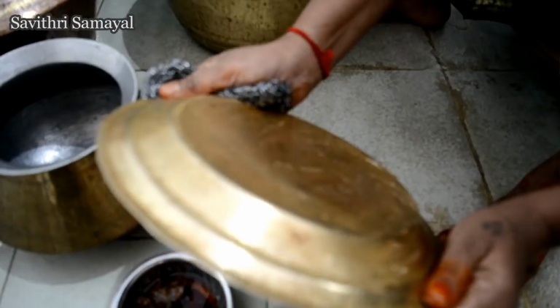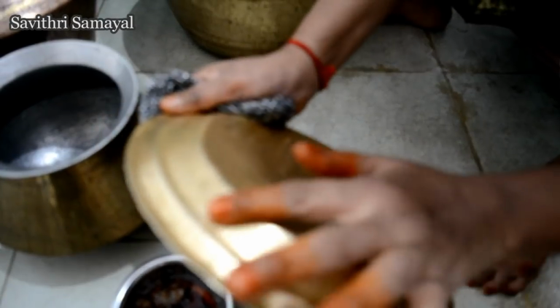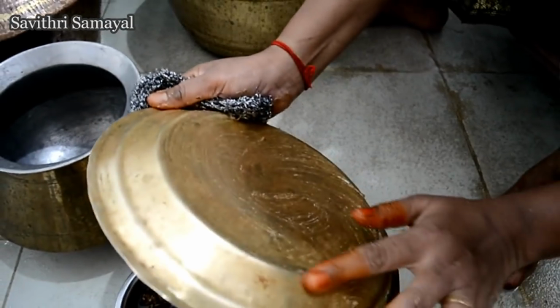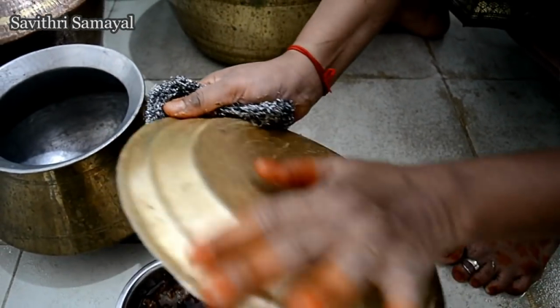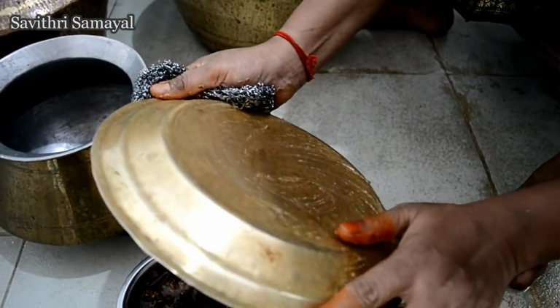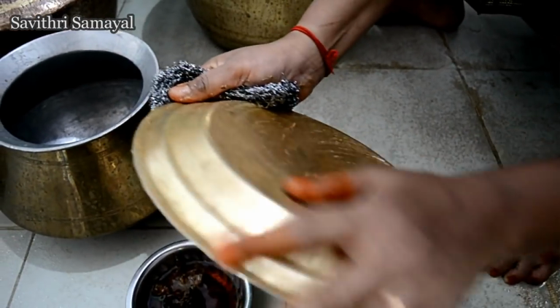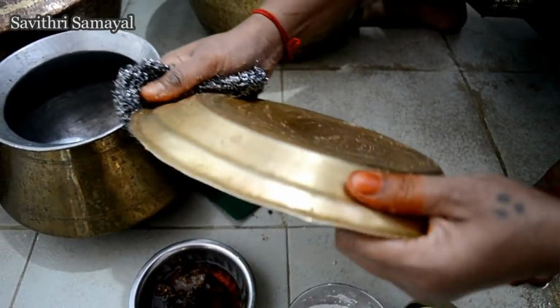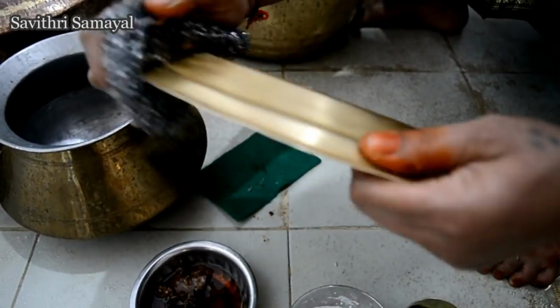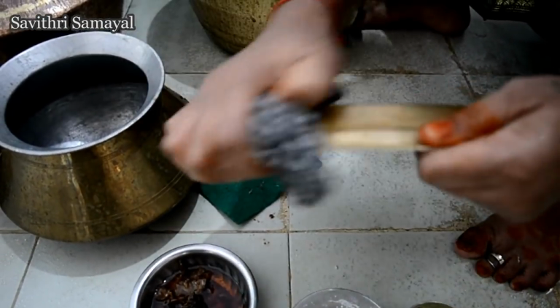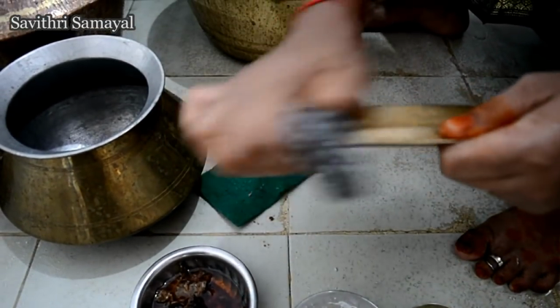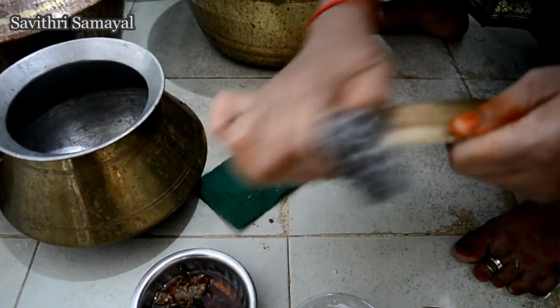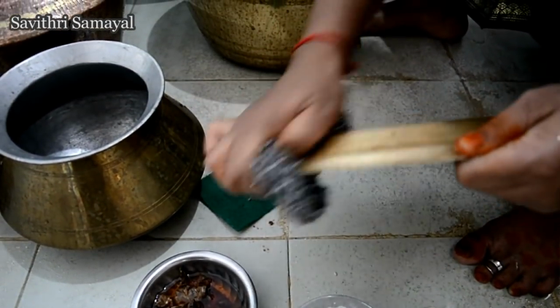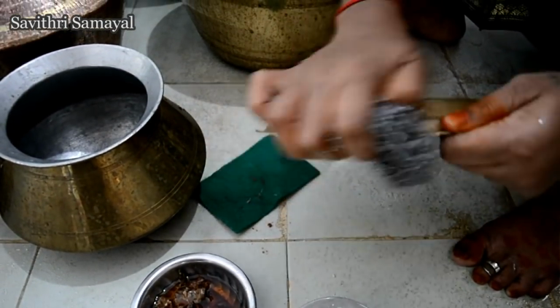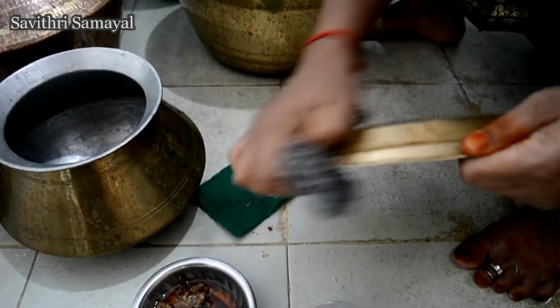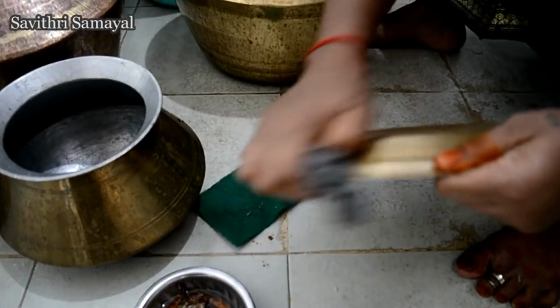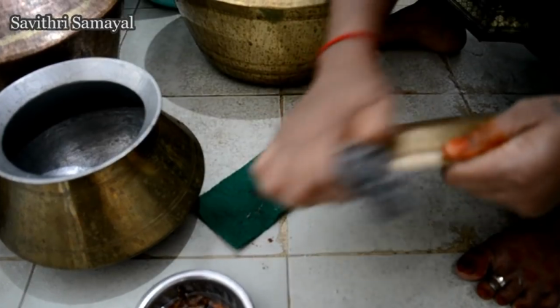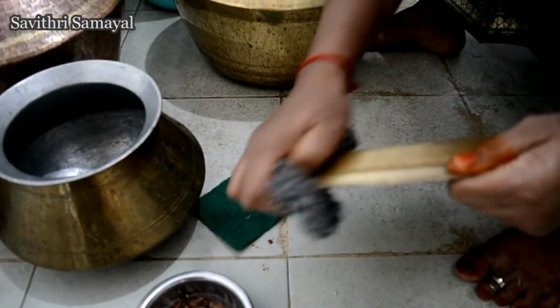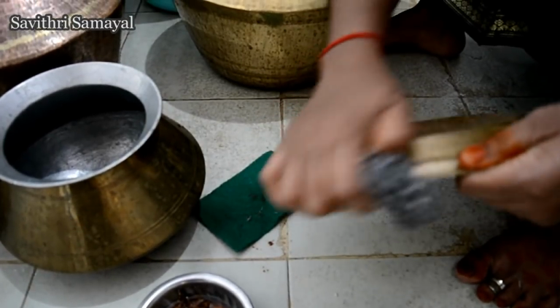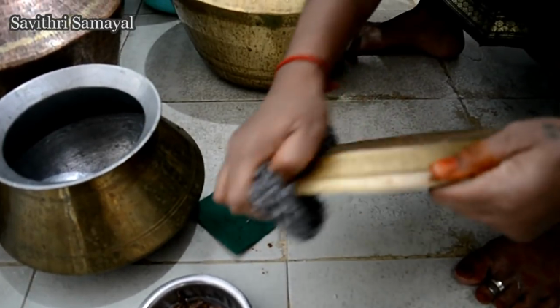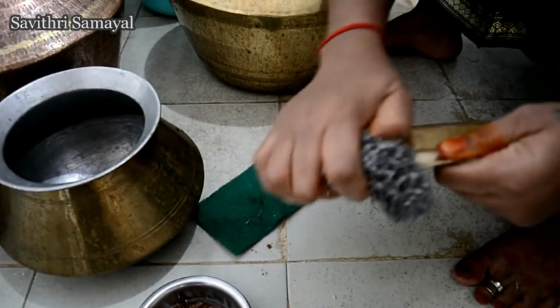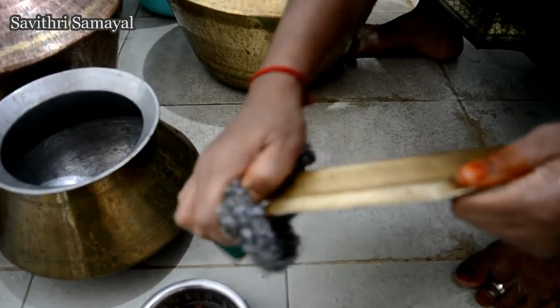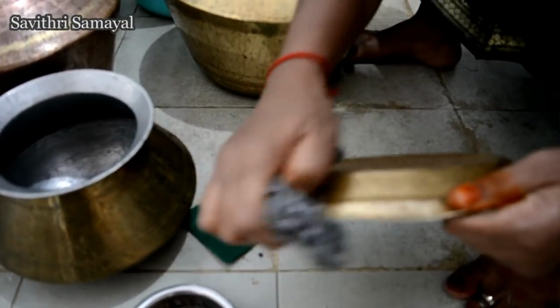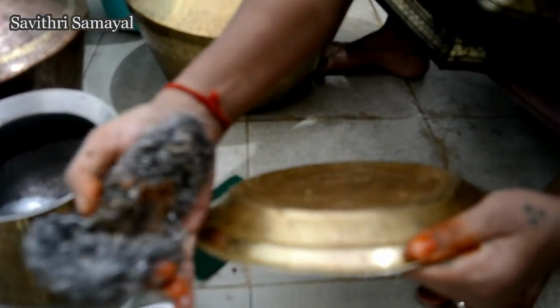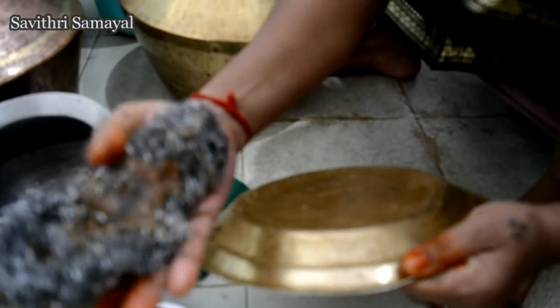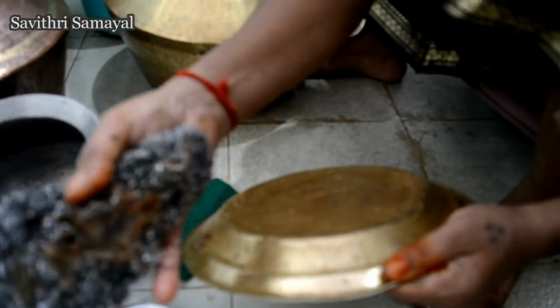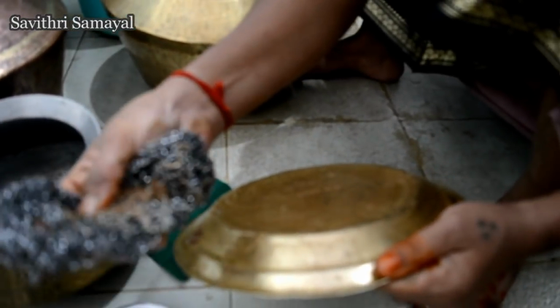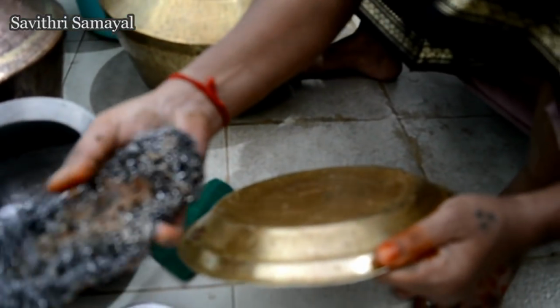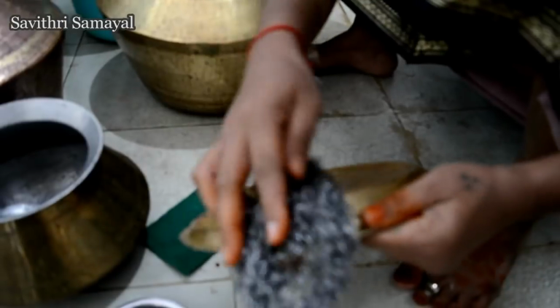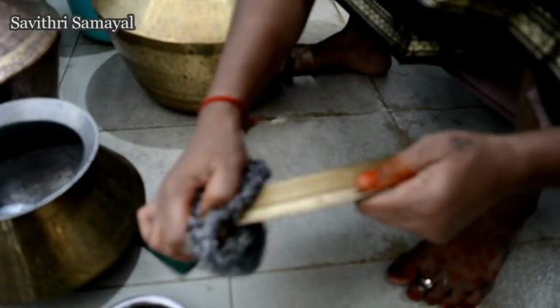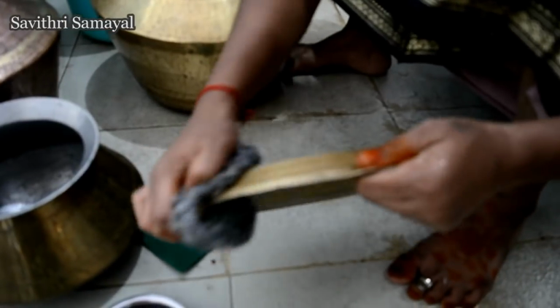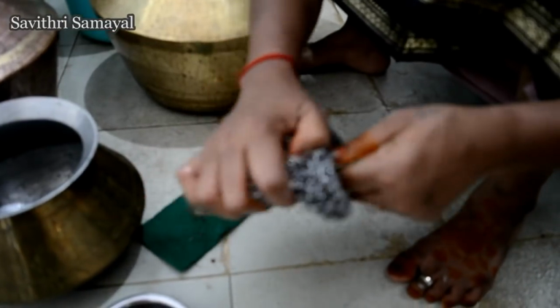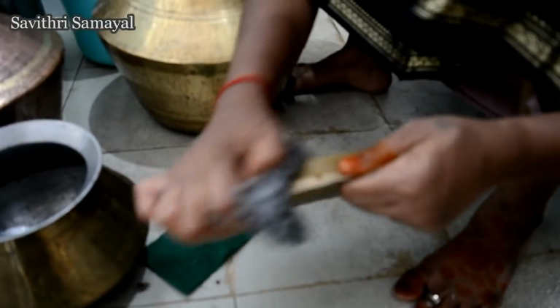Let's put it in the middle of the pan. You know how to make a steel manjee, but you don't have to crack it.